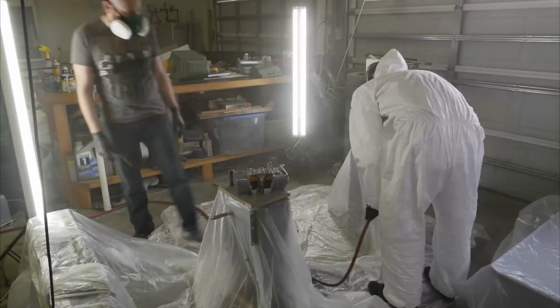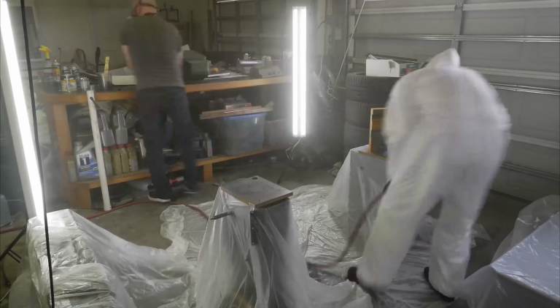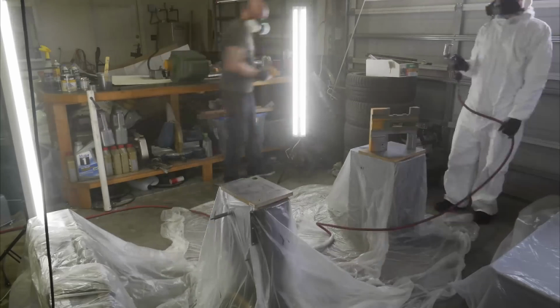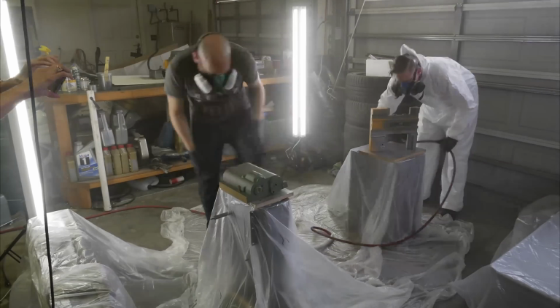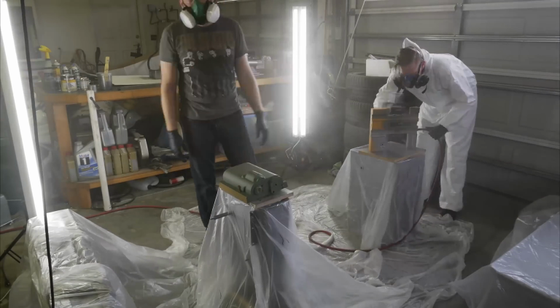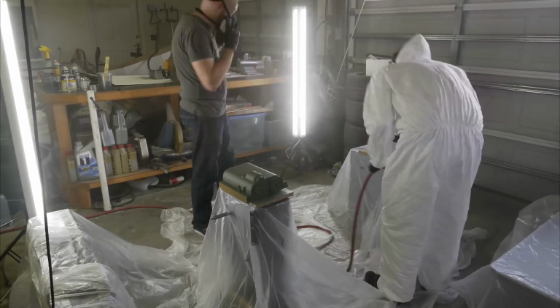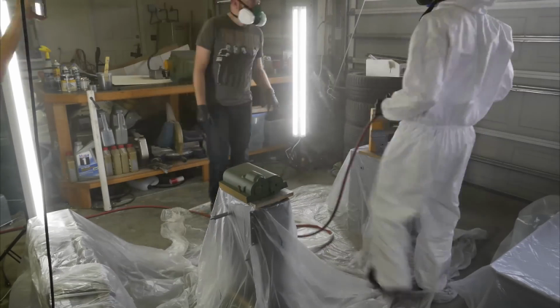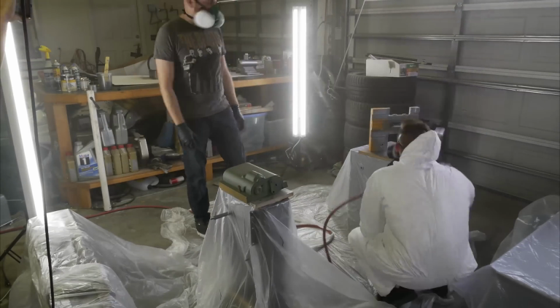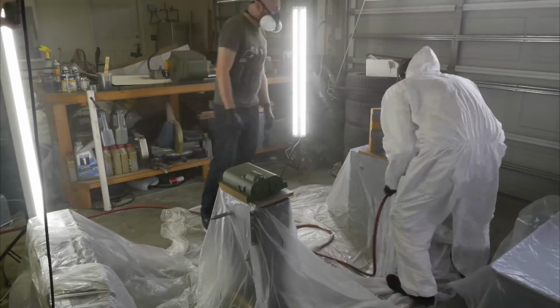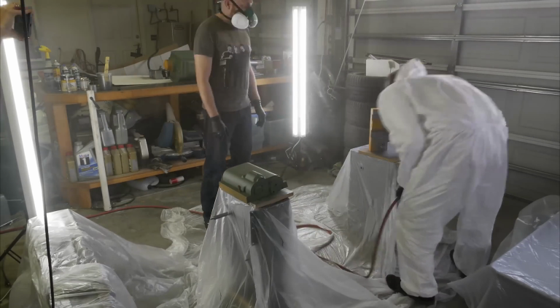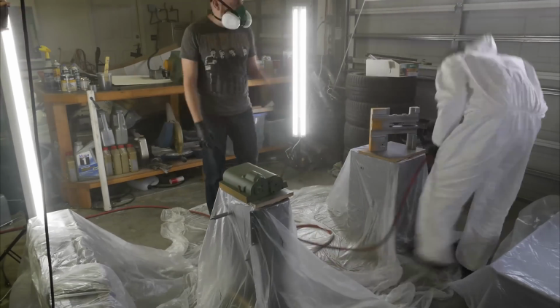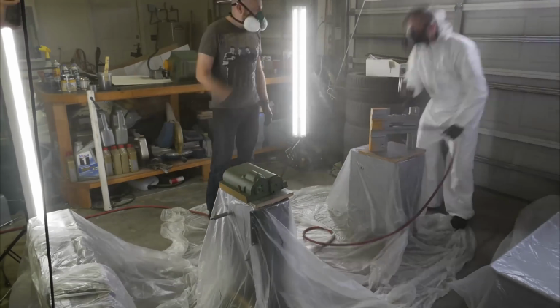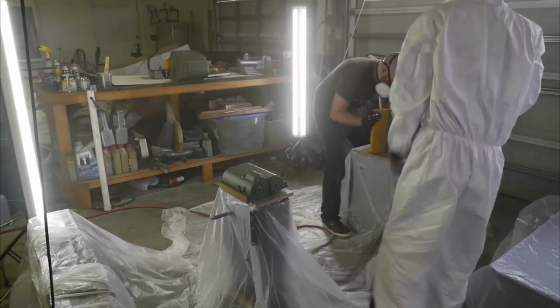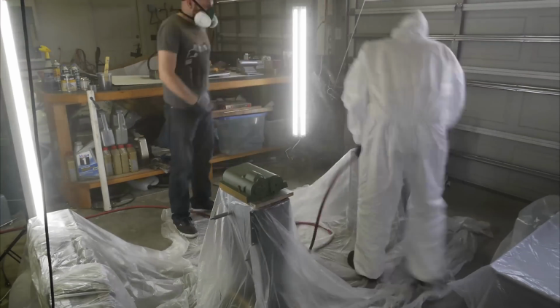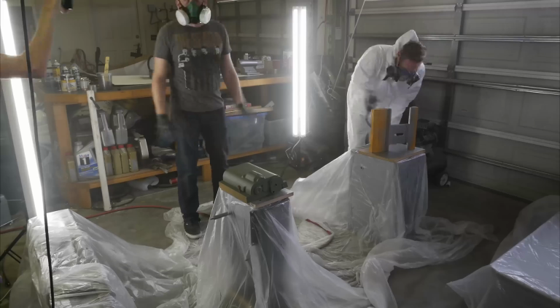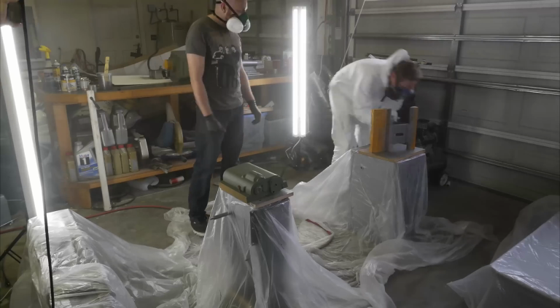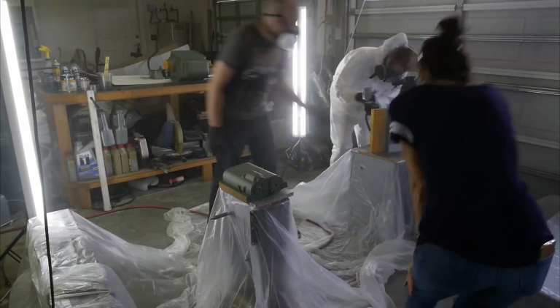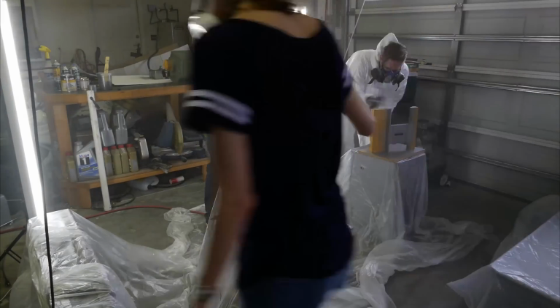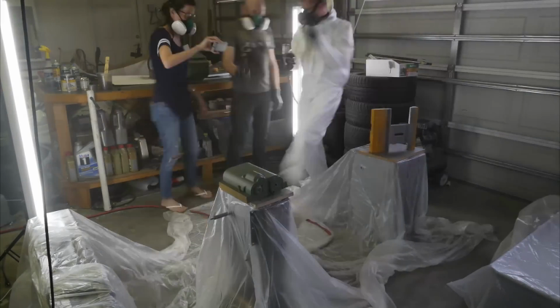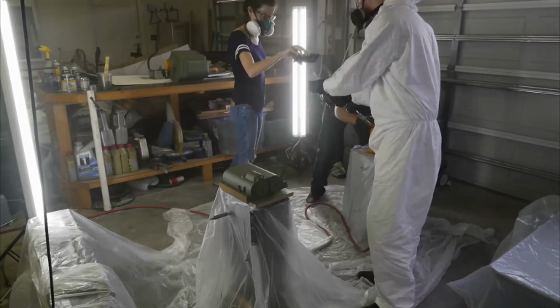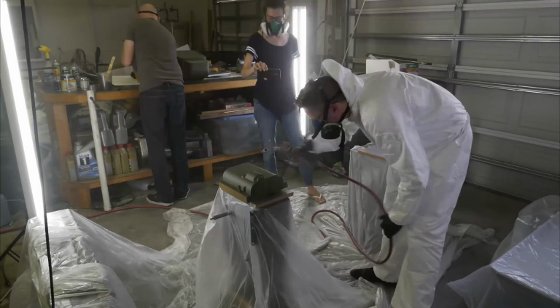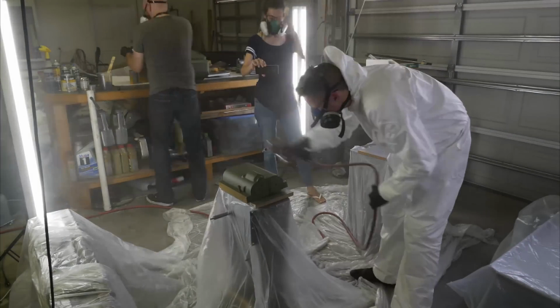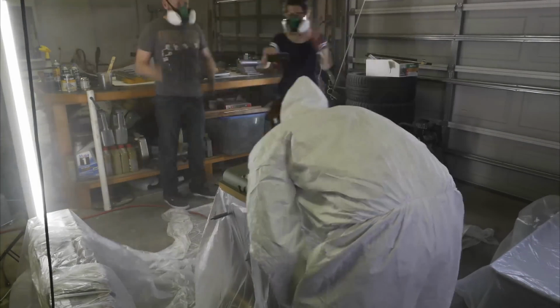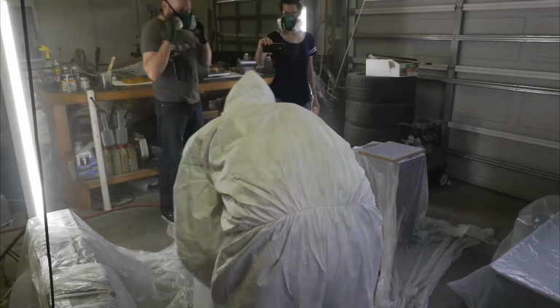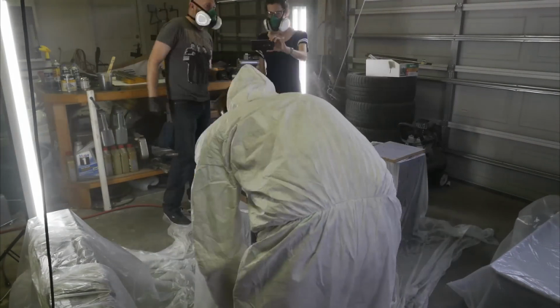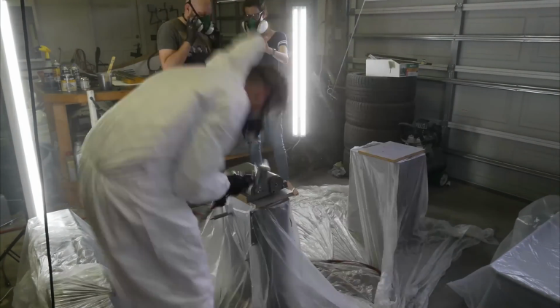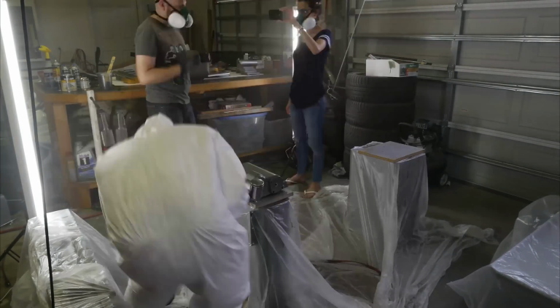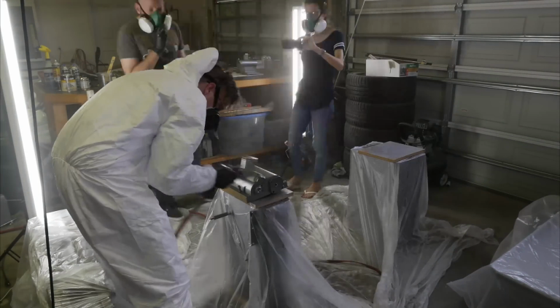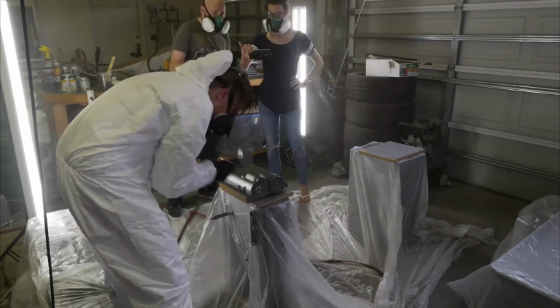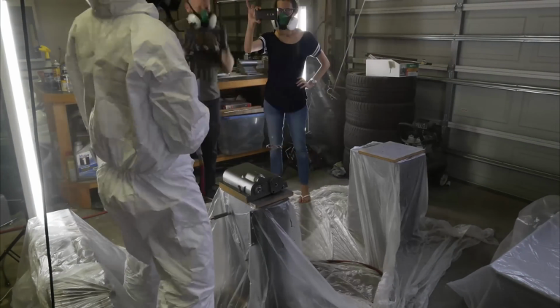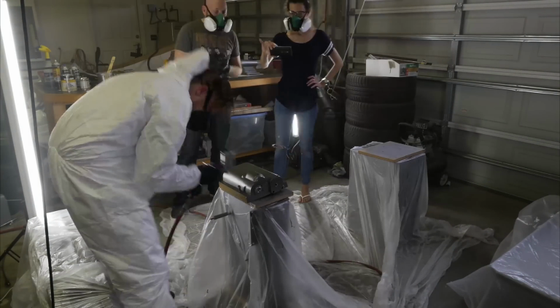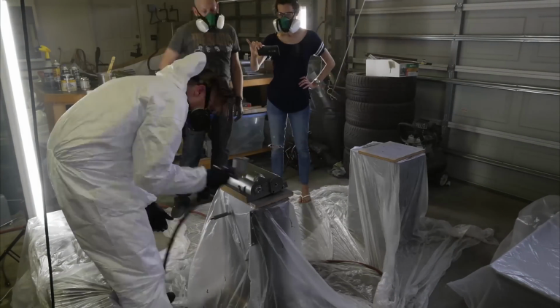You can see I'm moving parts back and forth while Ryan paints. Not the most ideal situation, but it definitely cut down on any of the overspray sticking to fresh paint — so that was worth the effort.